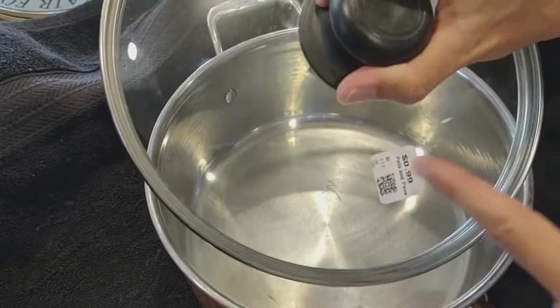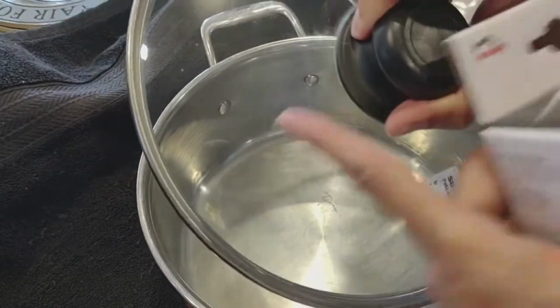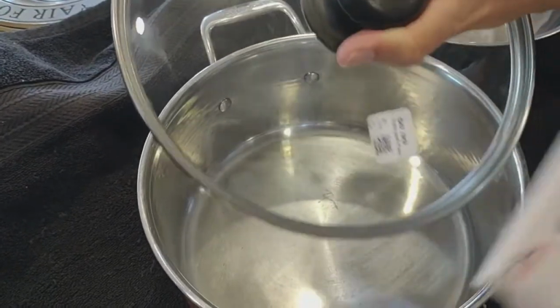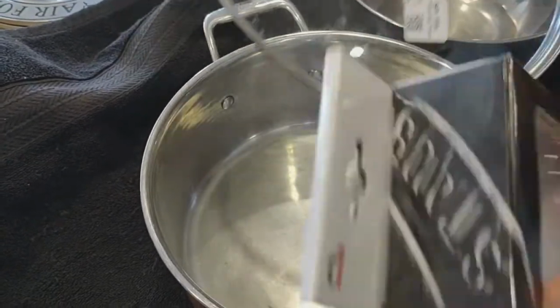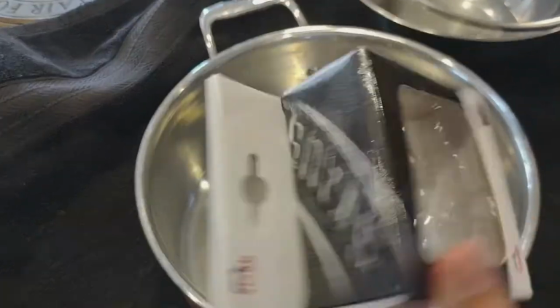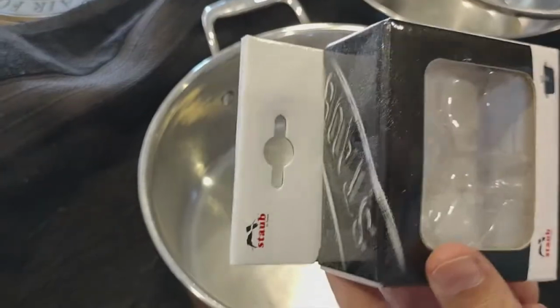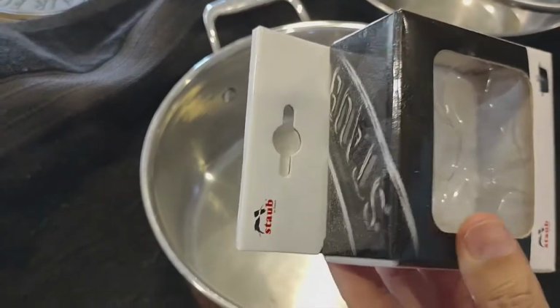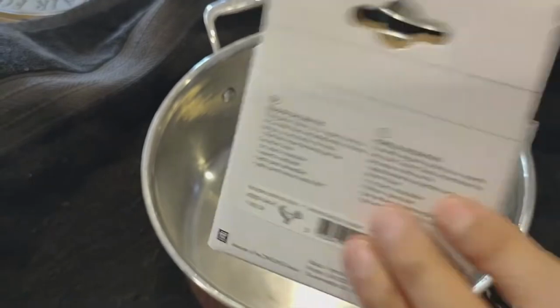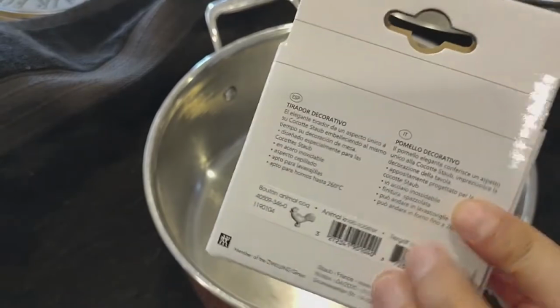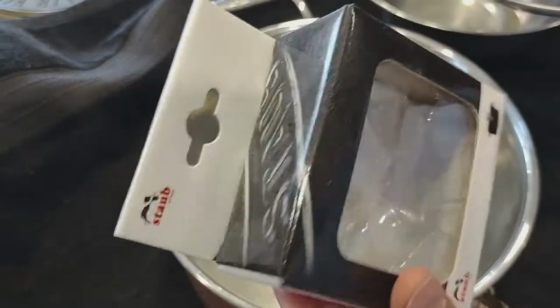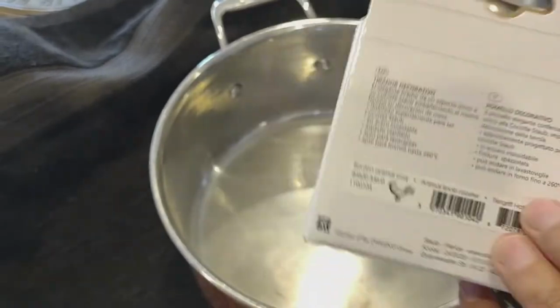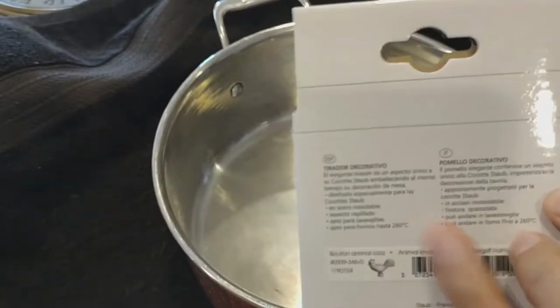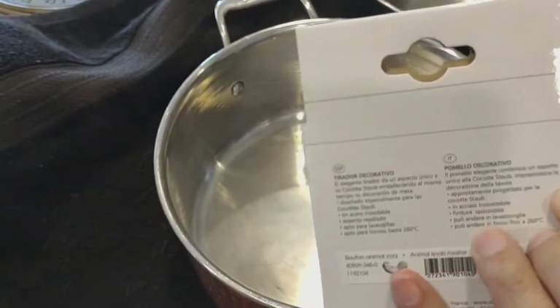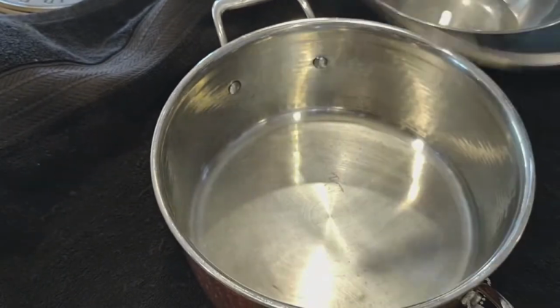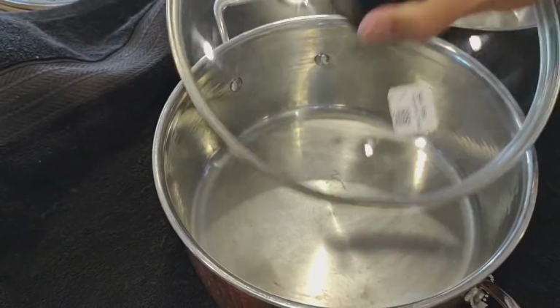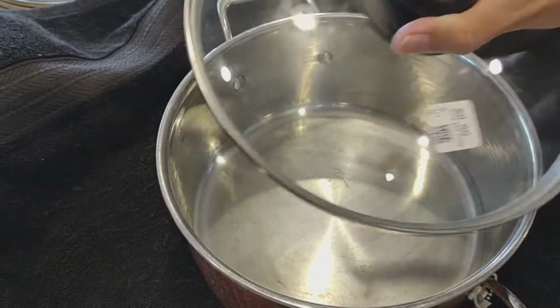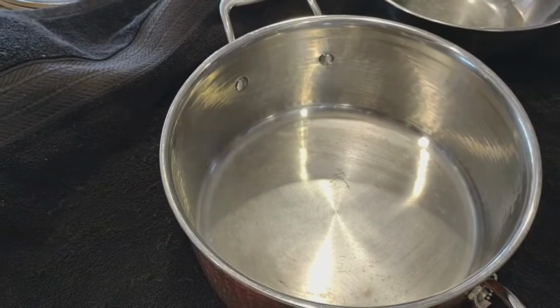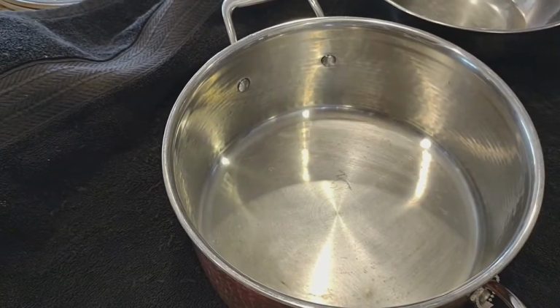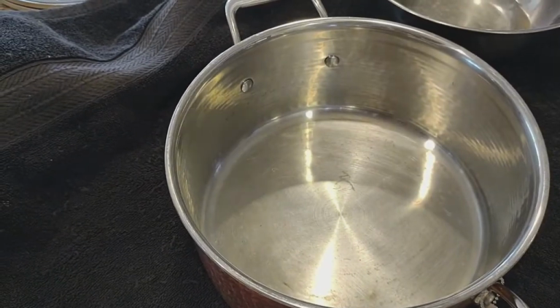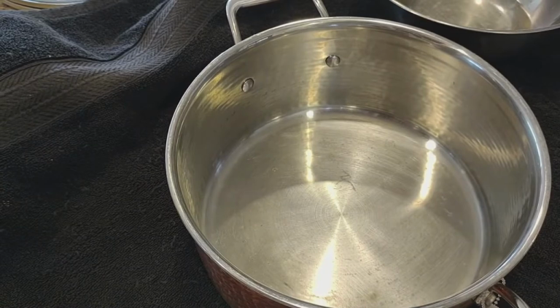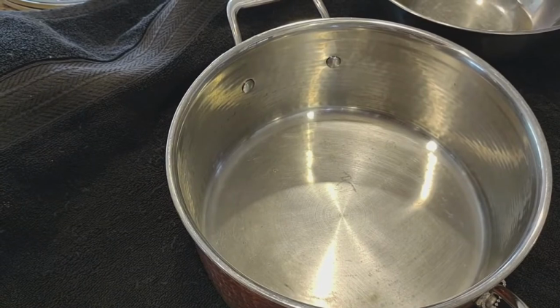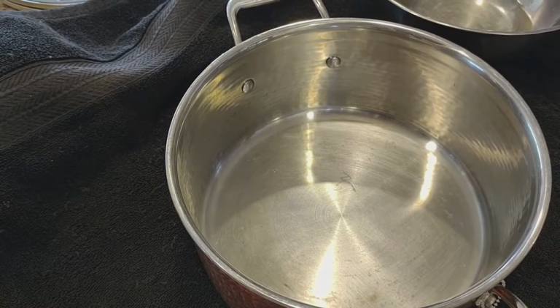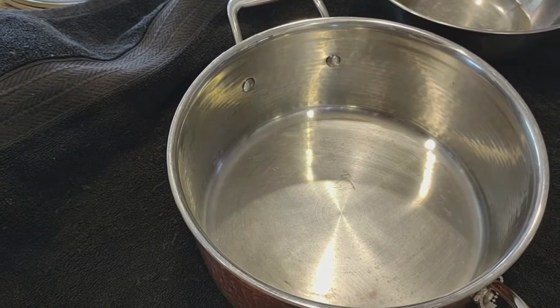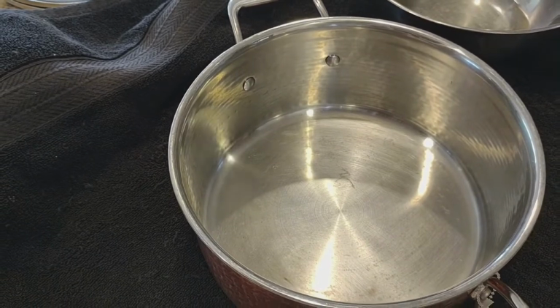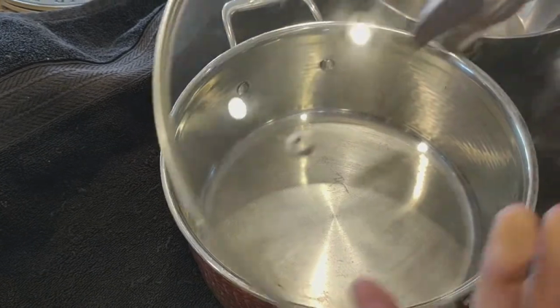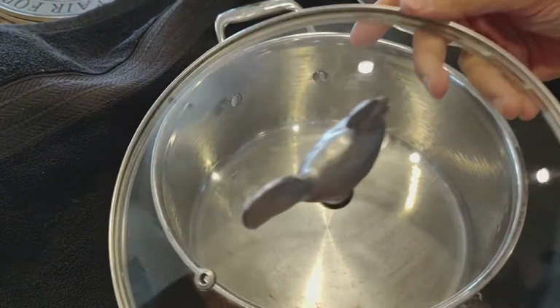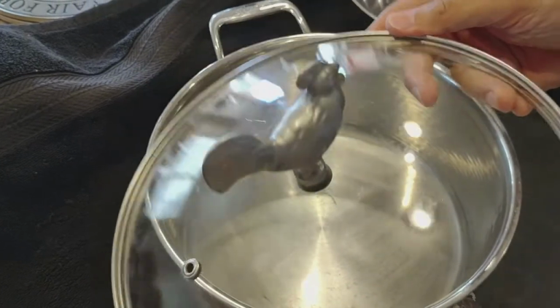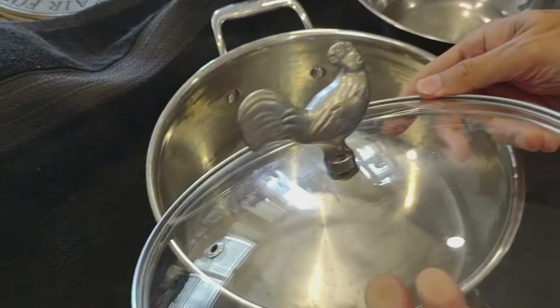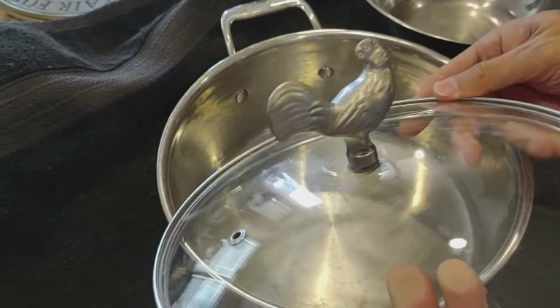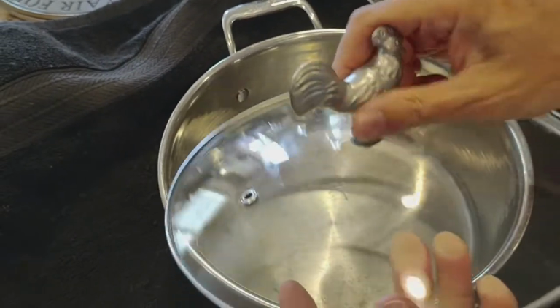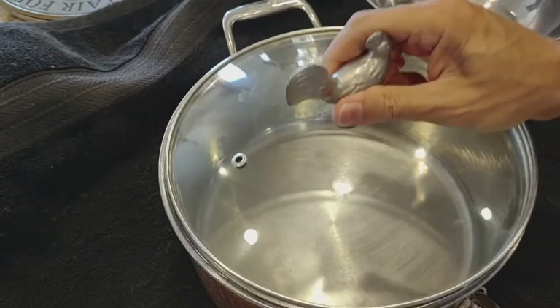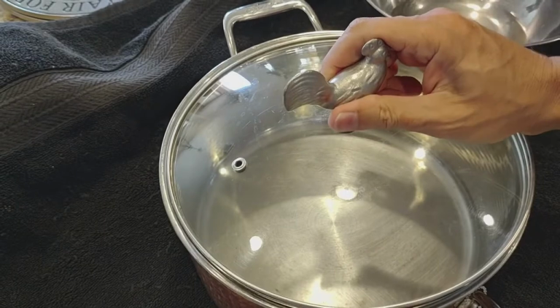So starting with the lid — take the sticker off, wash it, put one of these decorative handles on. This one happens to be a rooster, and right on top of the pan — nice! You have a beautiful lid.